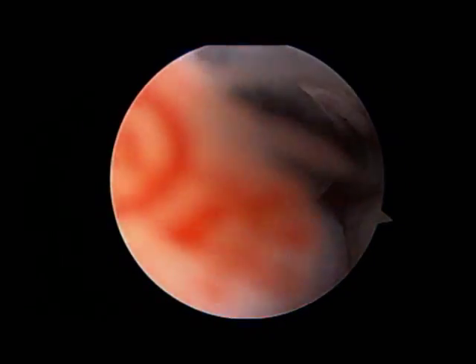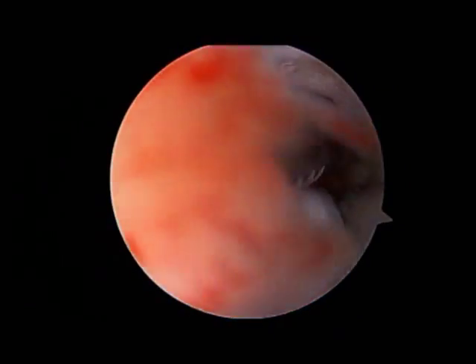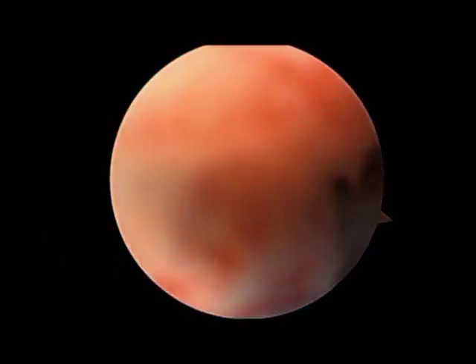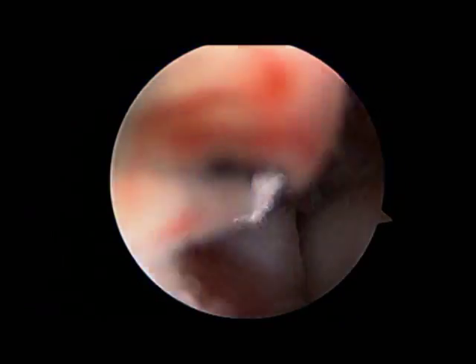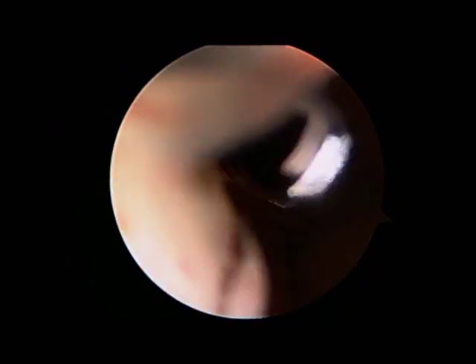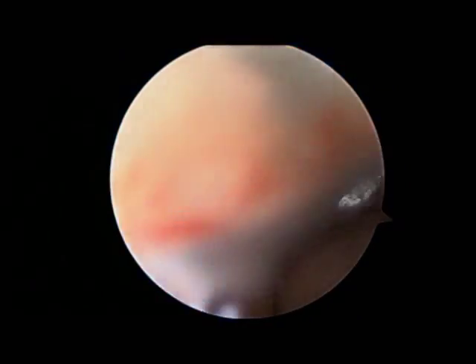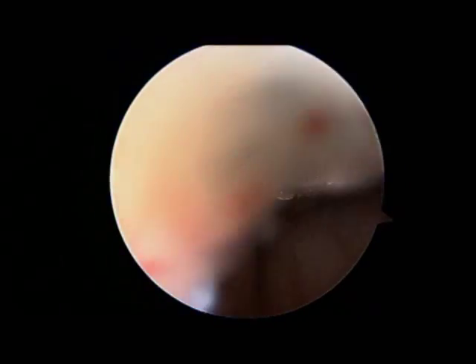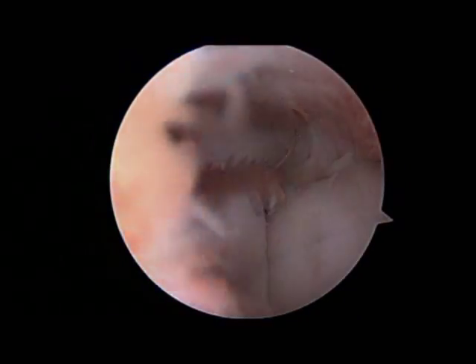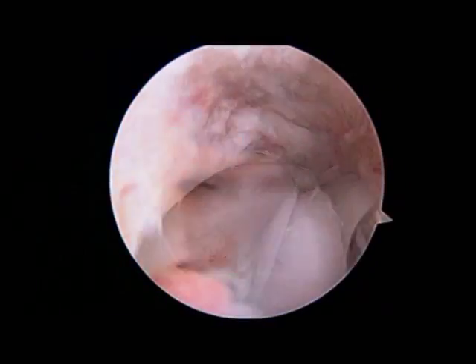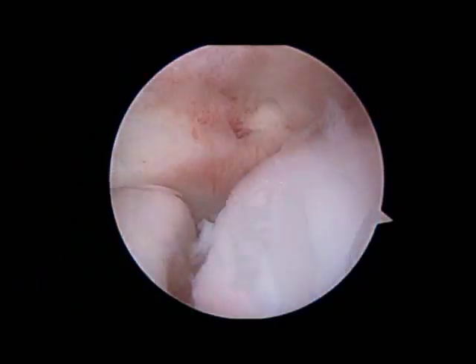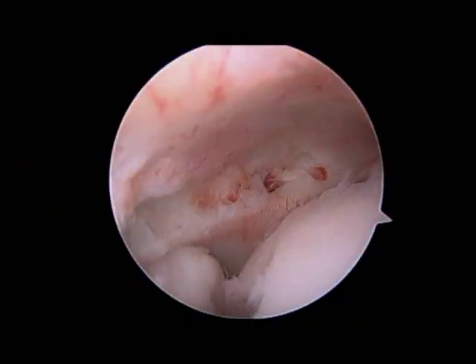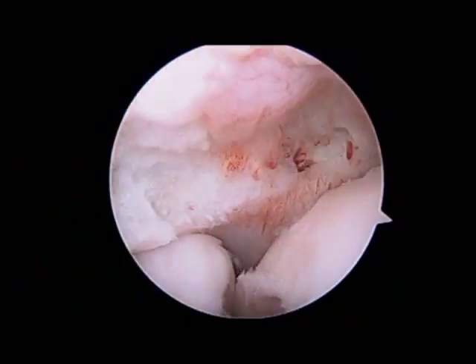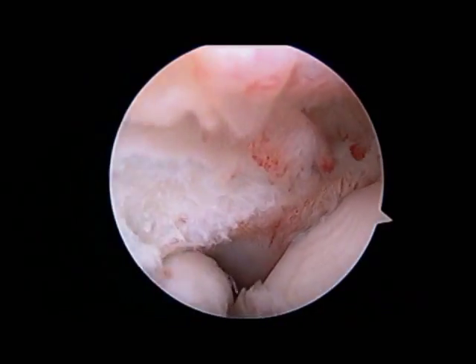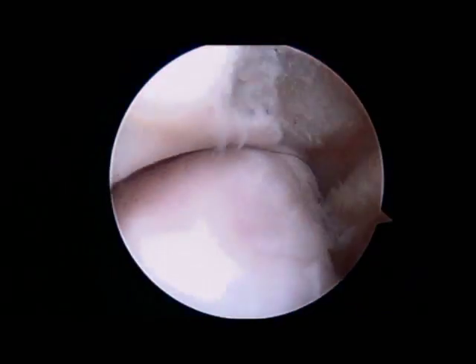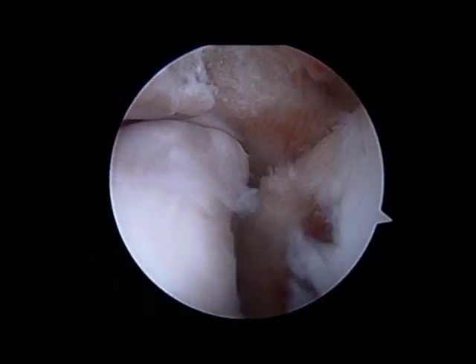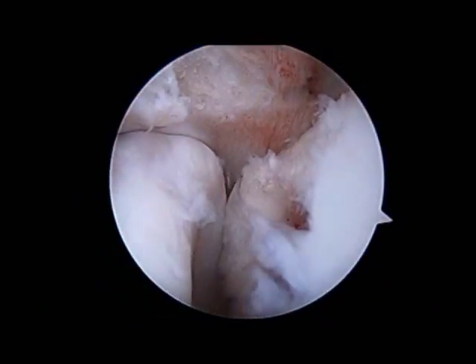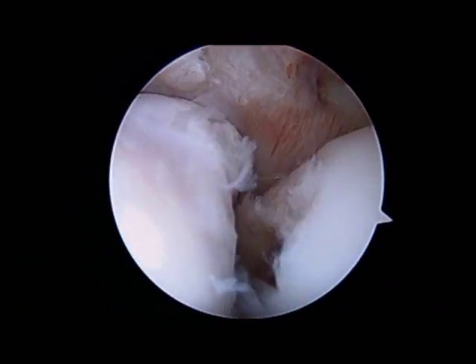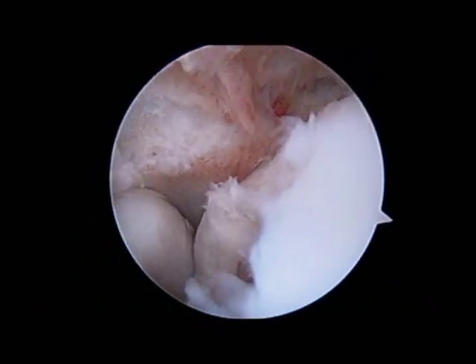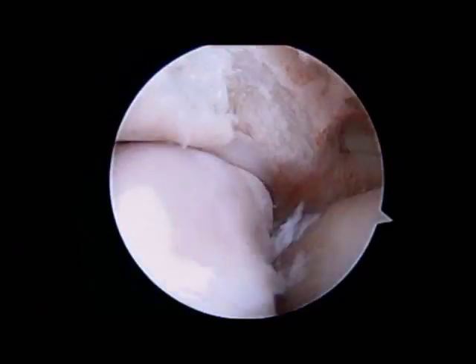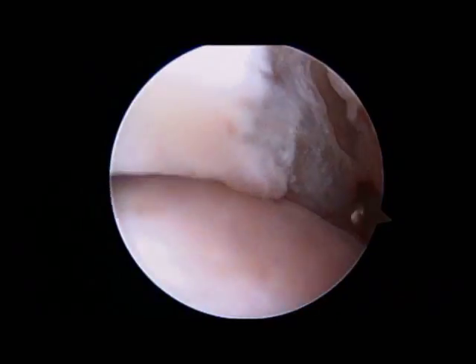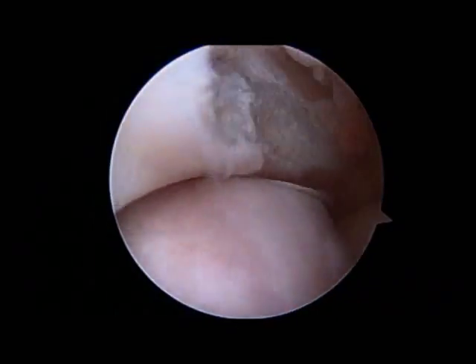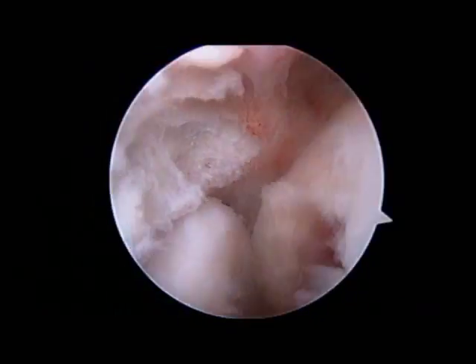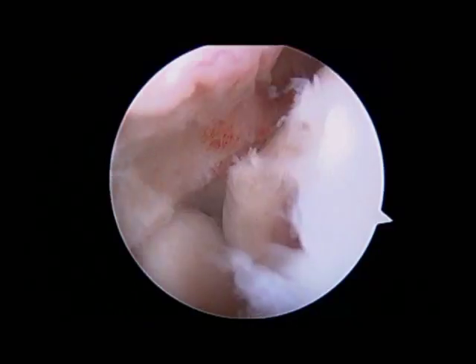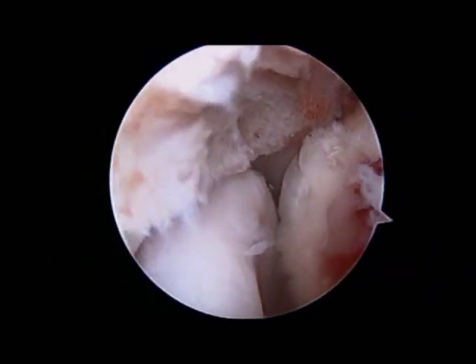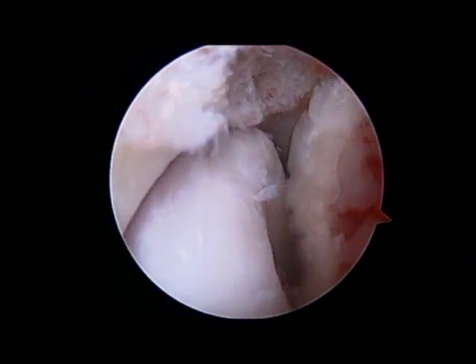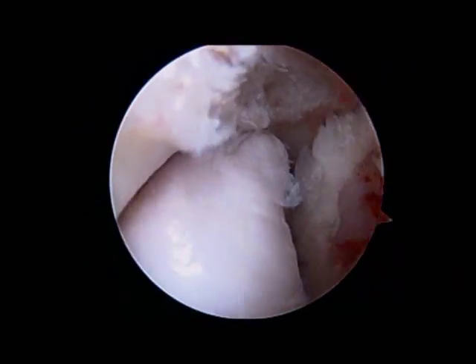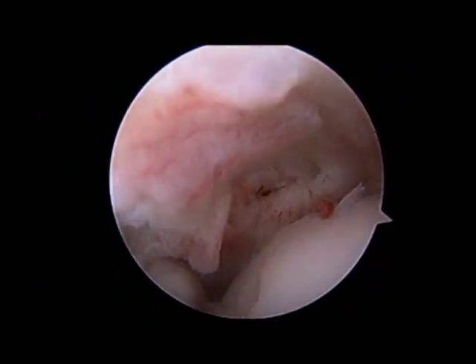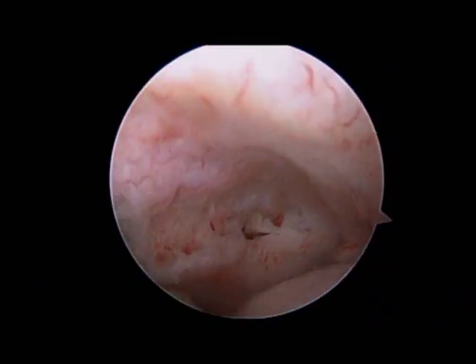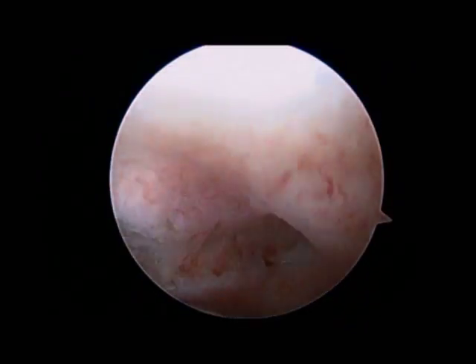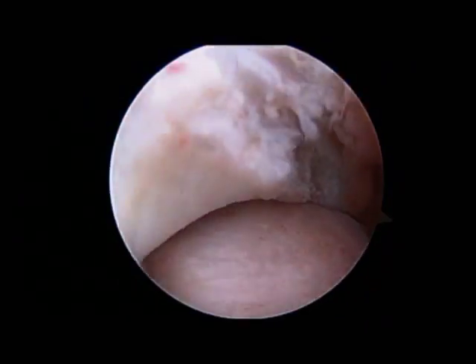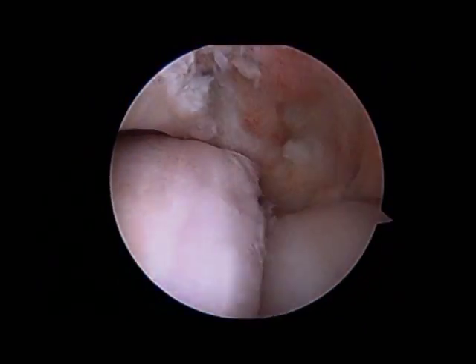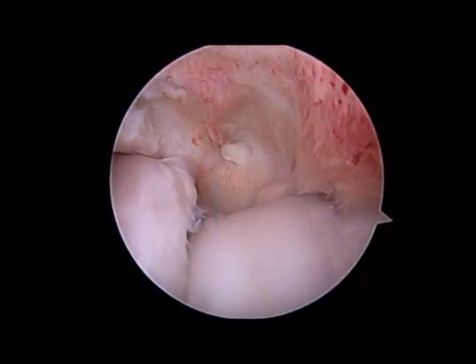Once that's done, you can see the OCD lesion again down below. As the elbow is moved around, the radial head does not fall into that hole, and there should be good potential for that to heal.